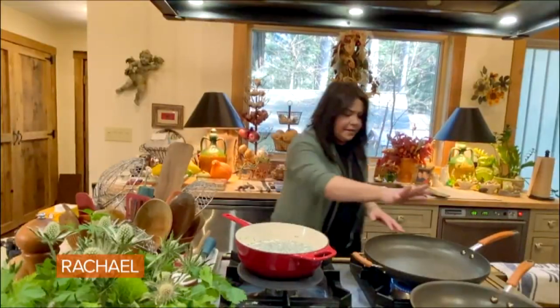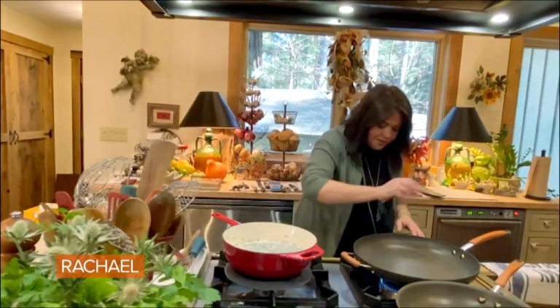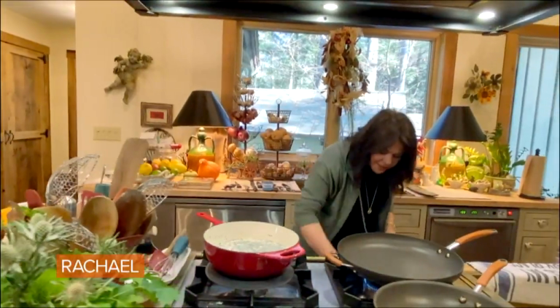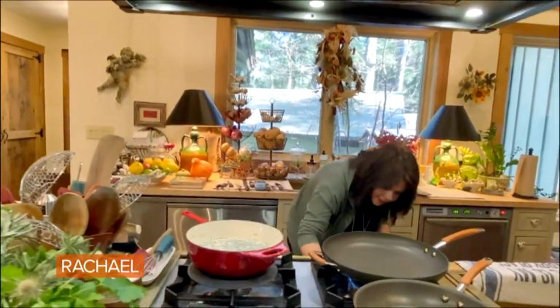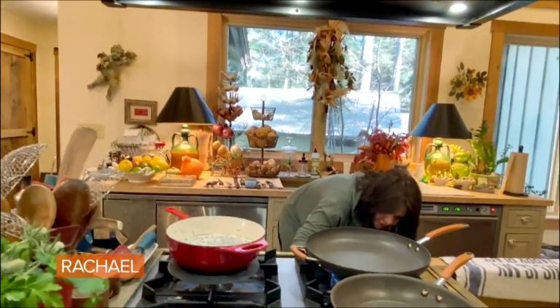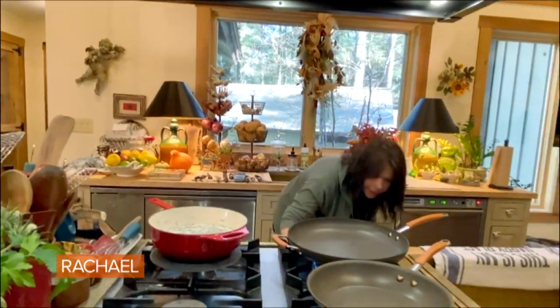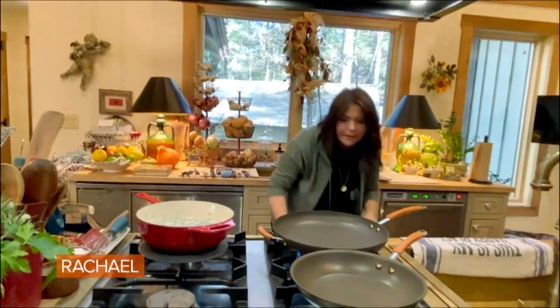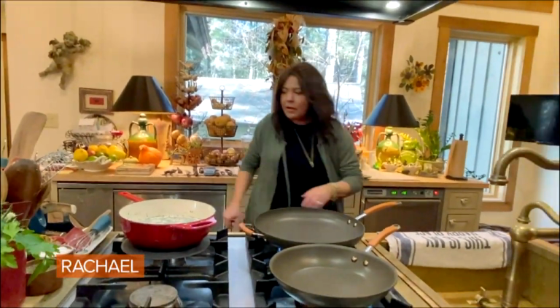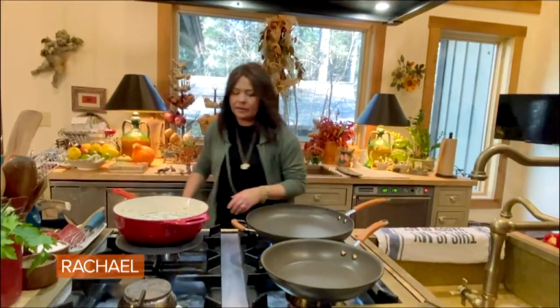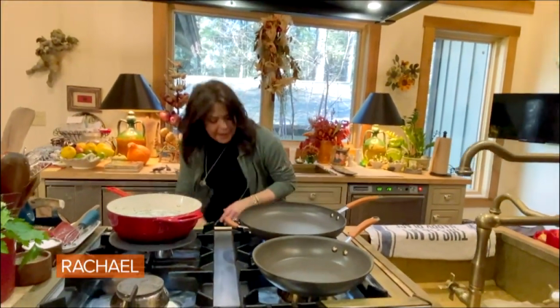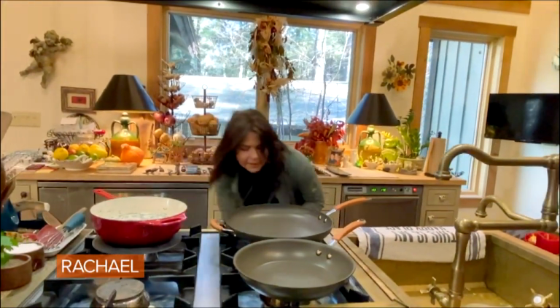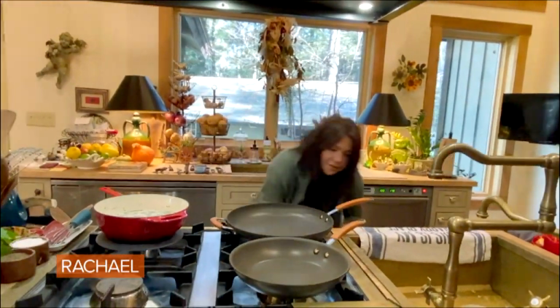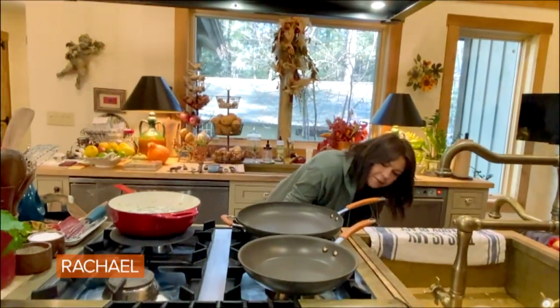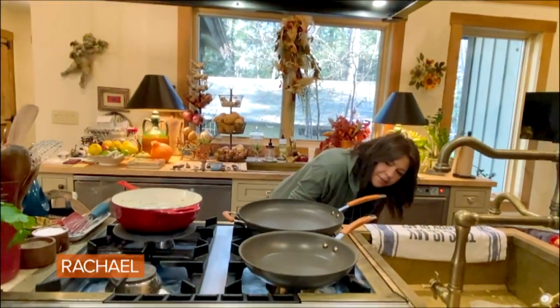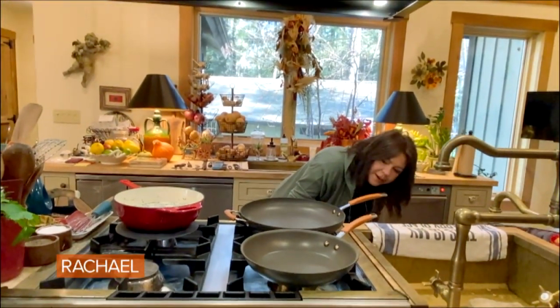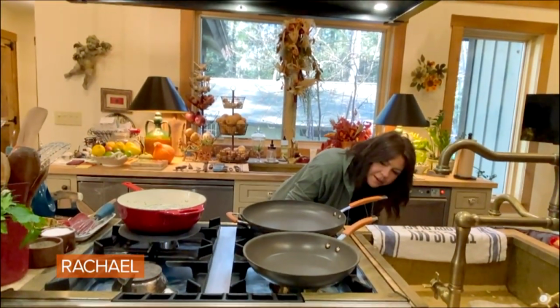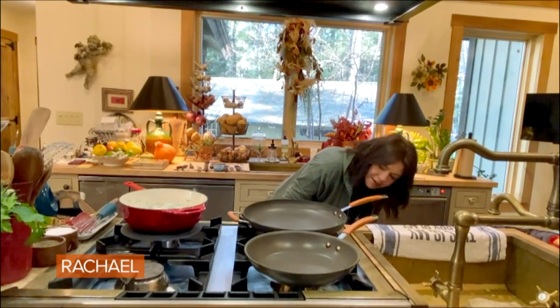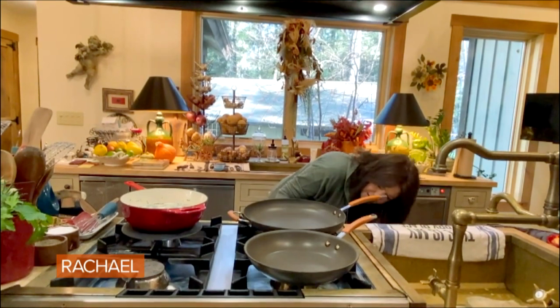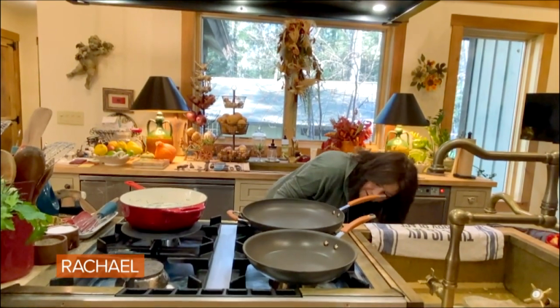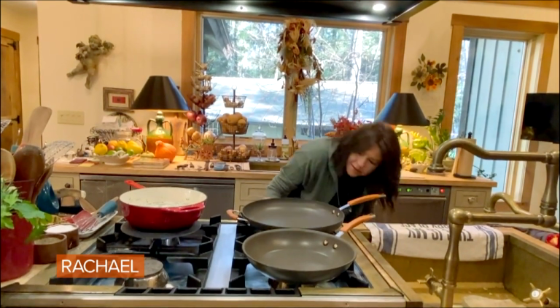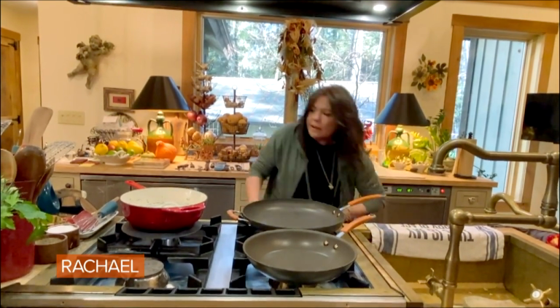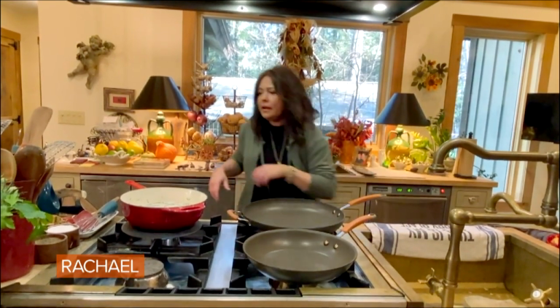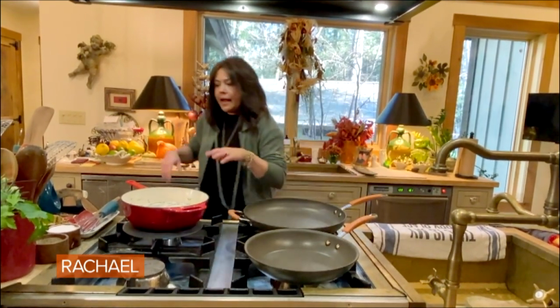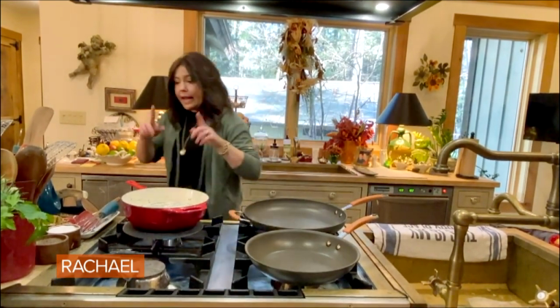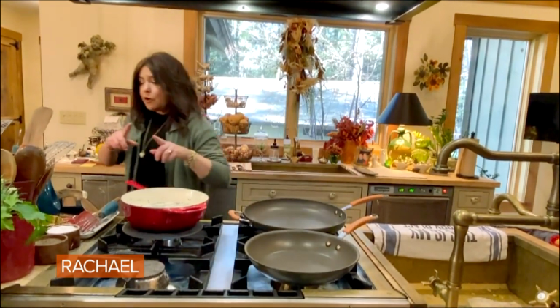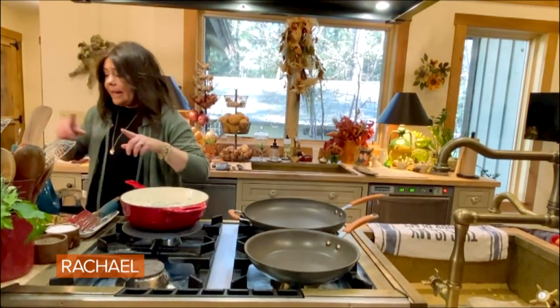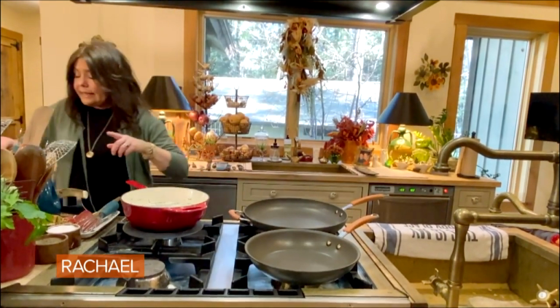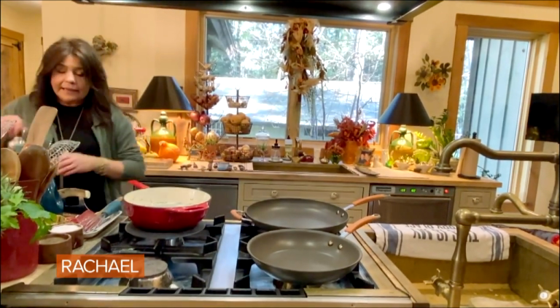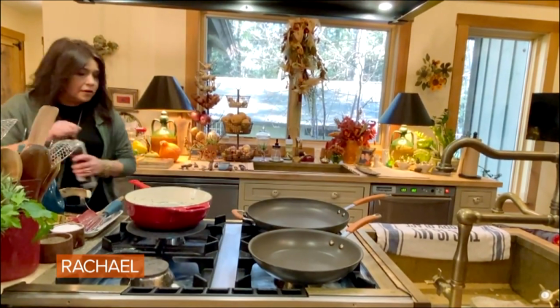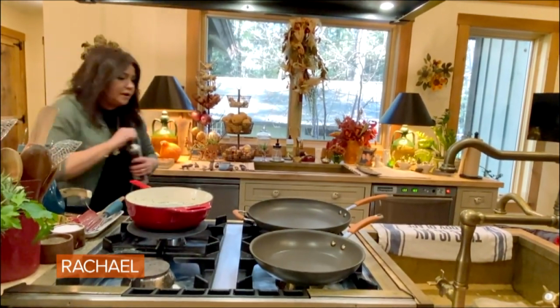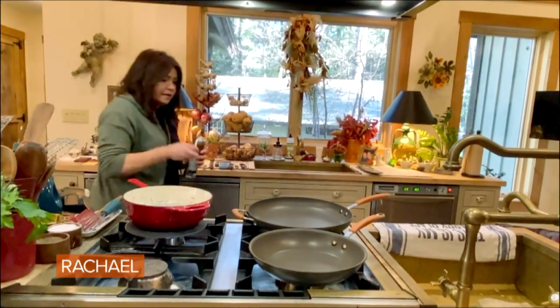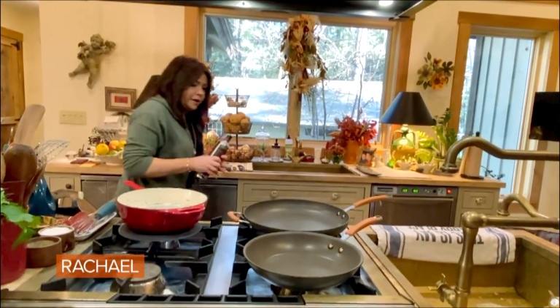I have two skillets here. I'll turn the heat up on both a little bit. And we're going to add good olive oil.